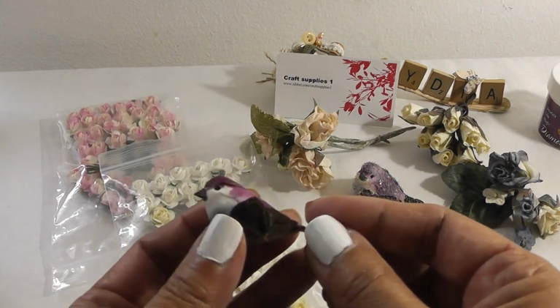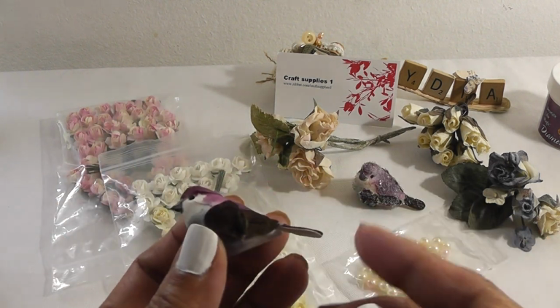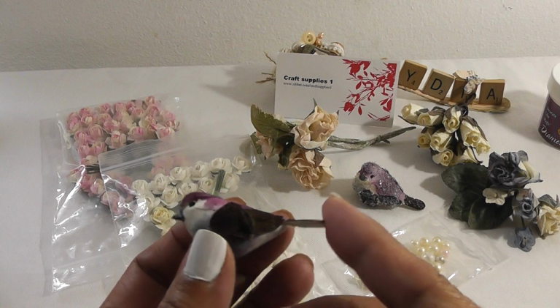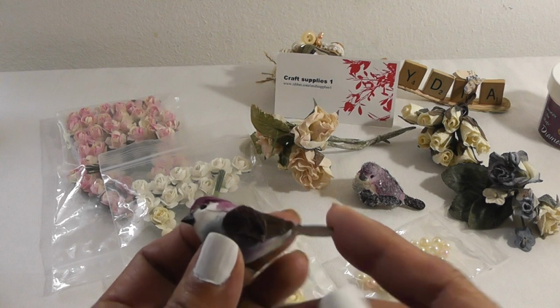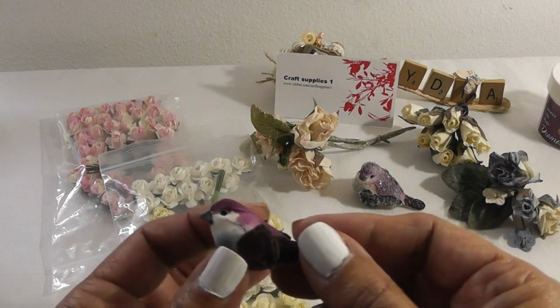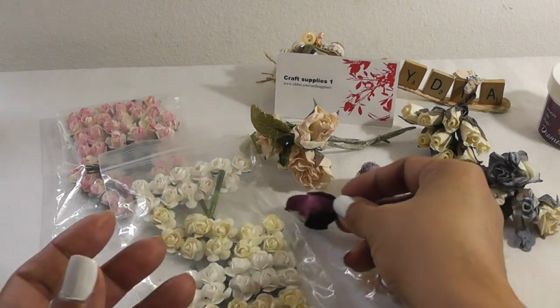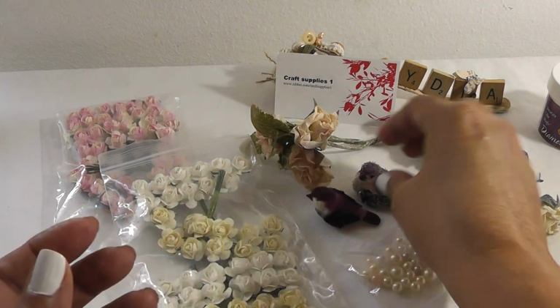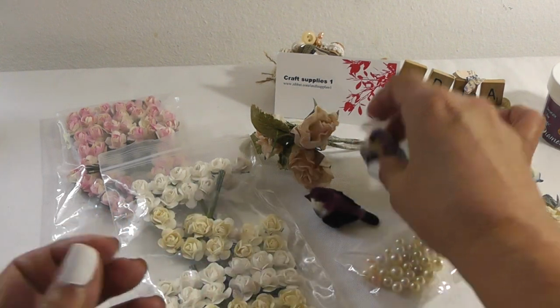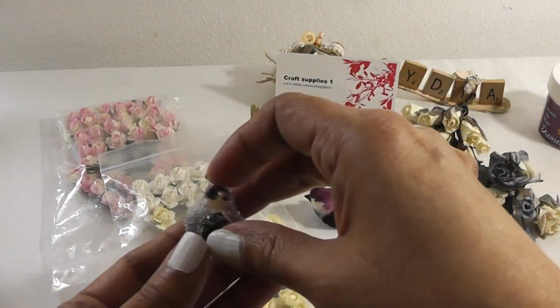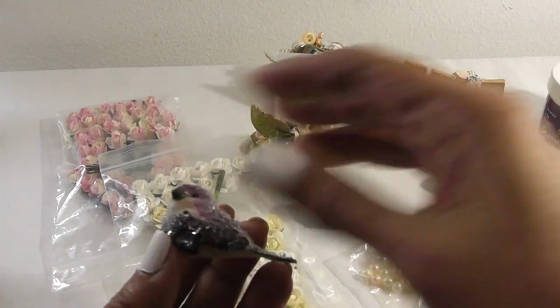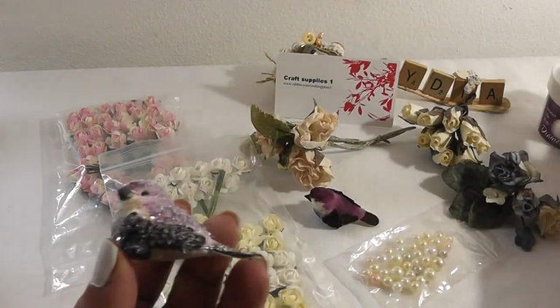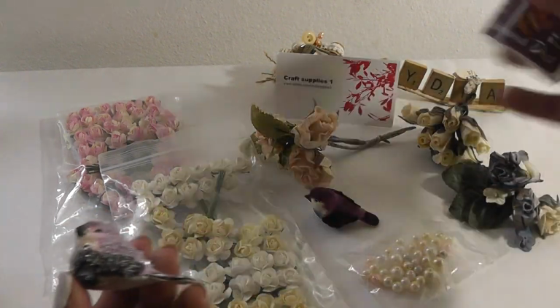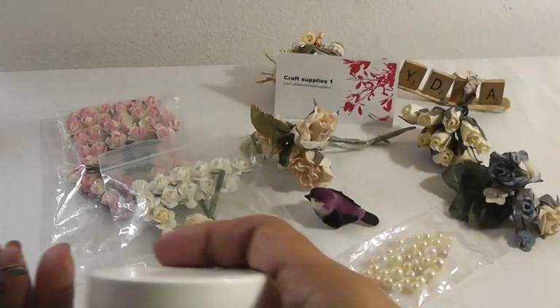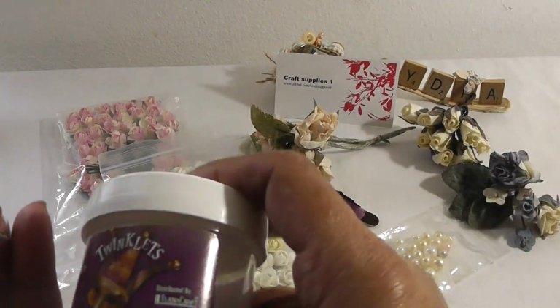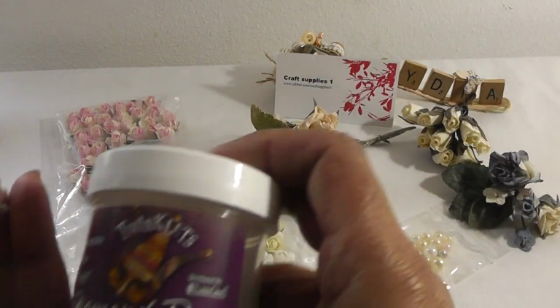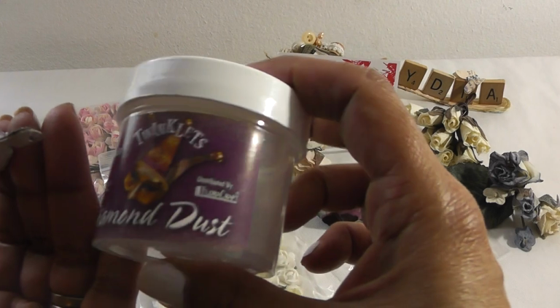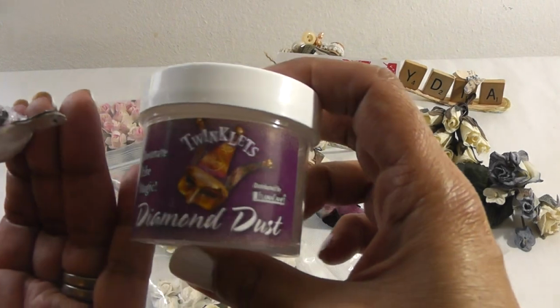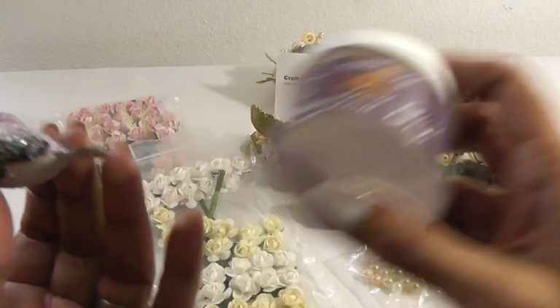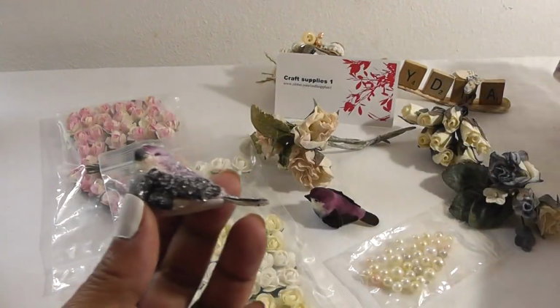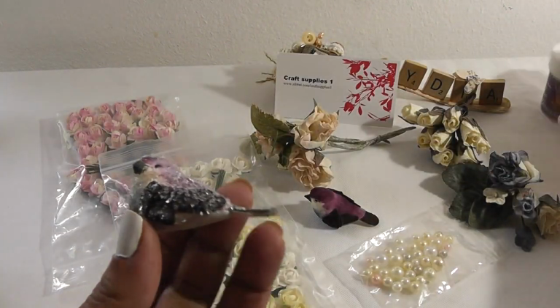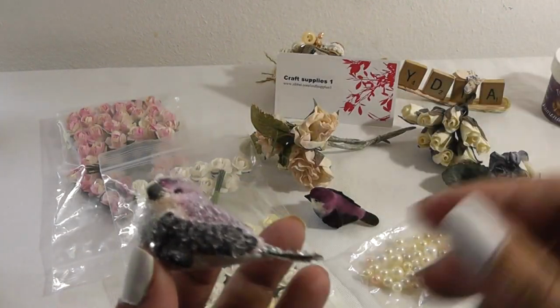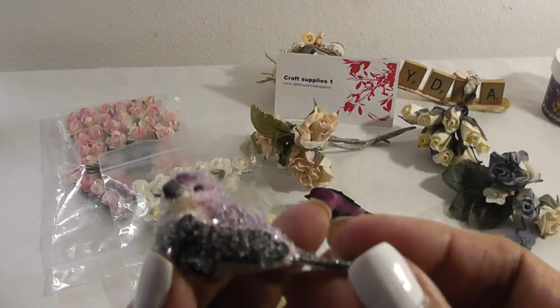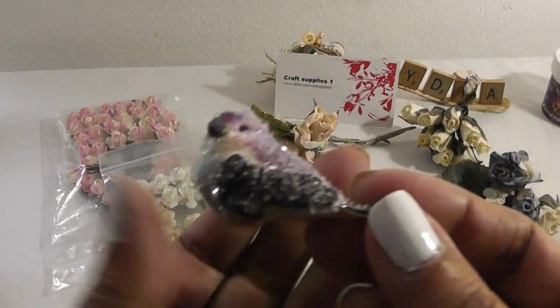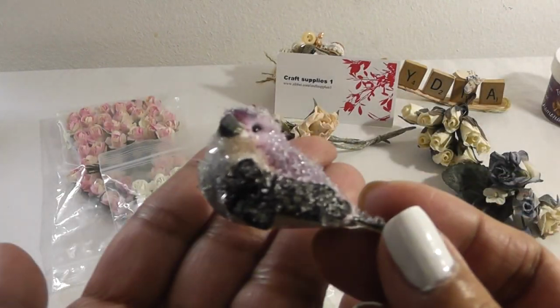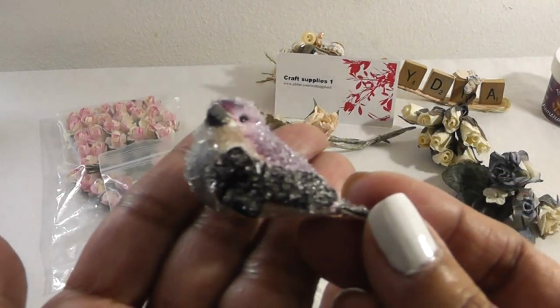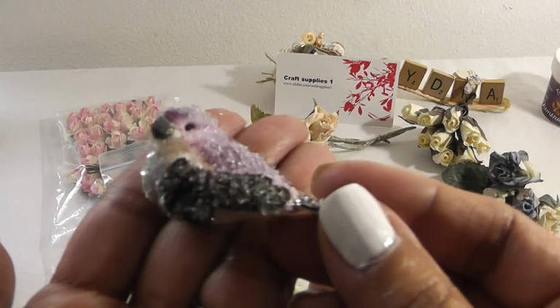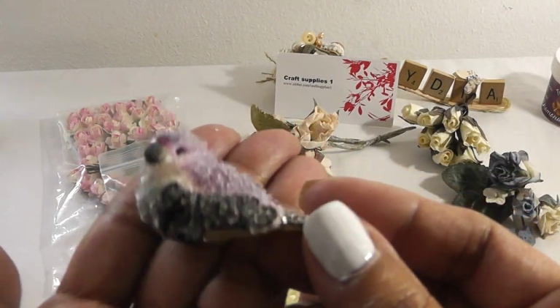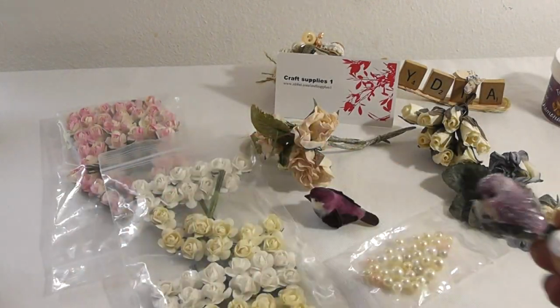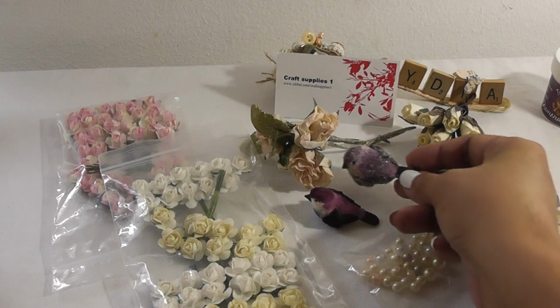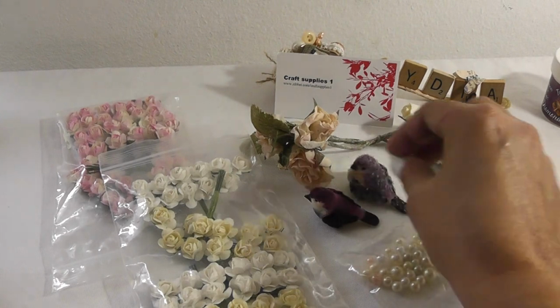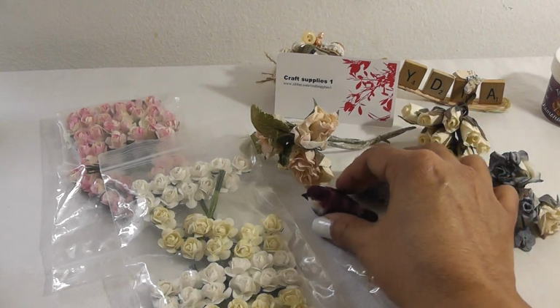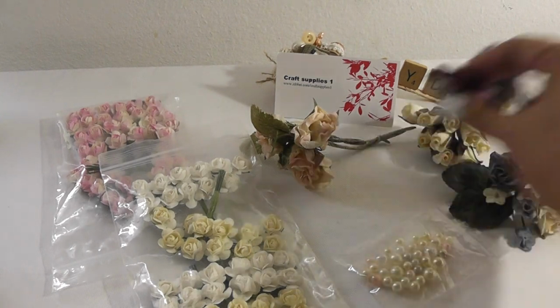These are so cute, and here's one where I covered him in some diamond dust — this stuff right here. Doesn't he look cute? Super adorable. So I played with the birdies.